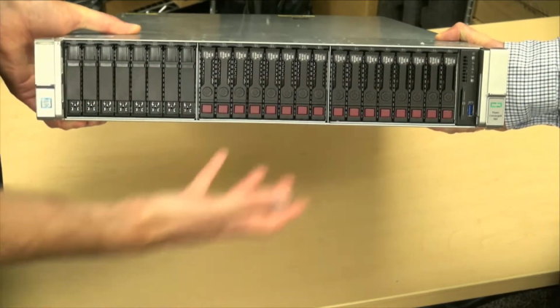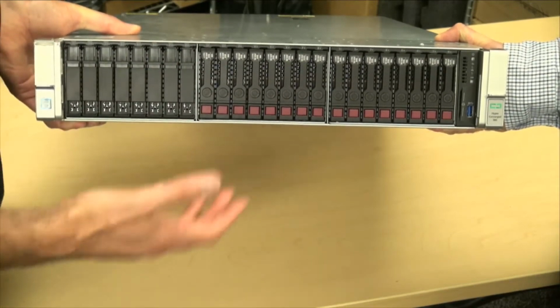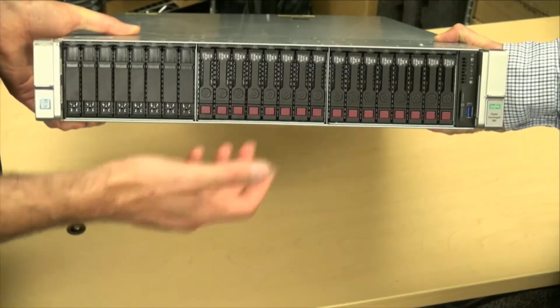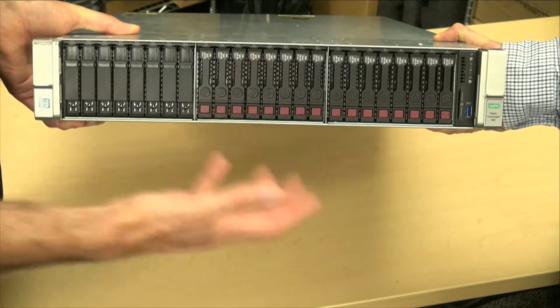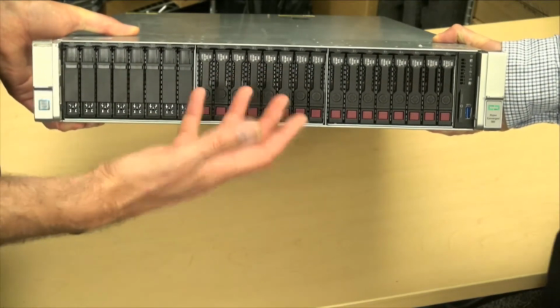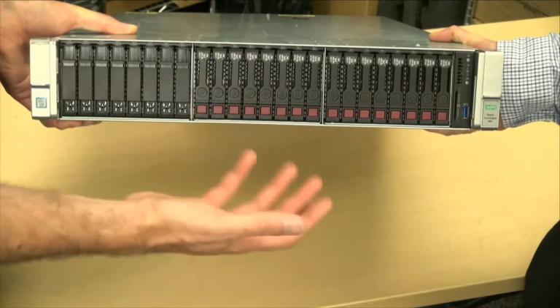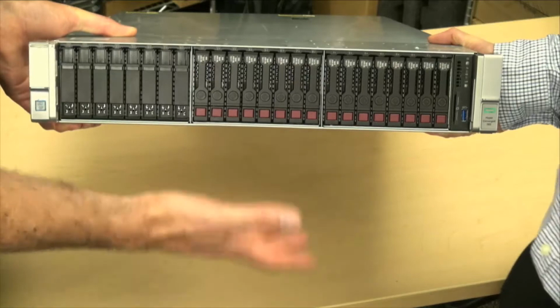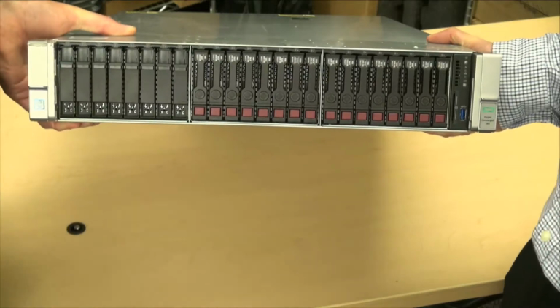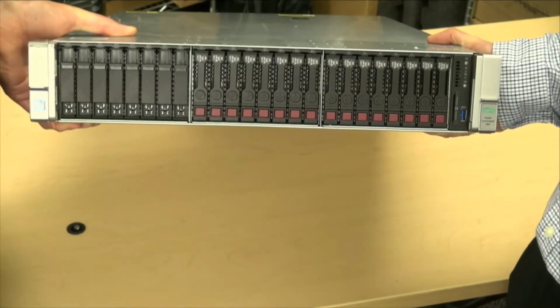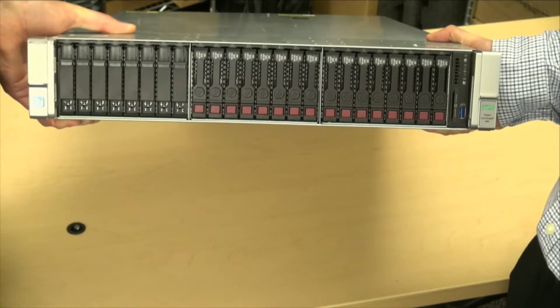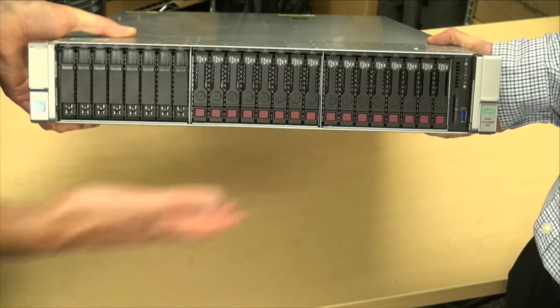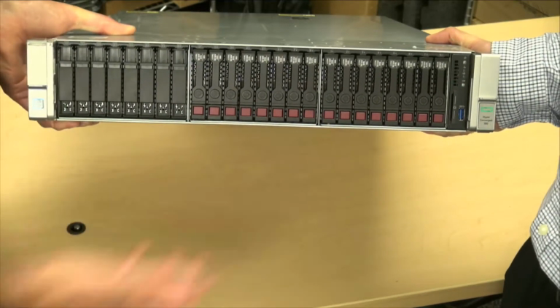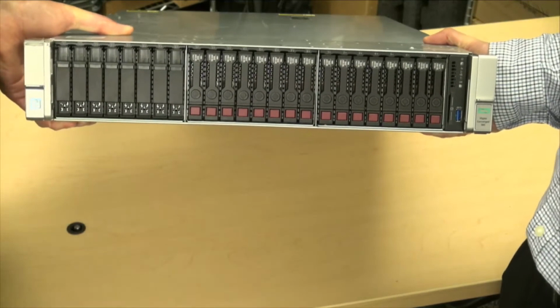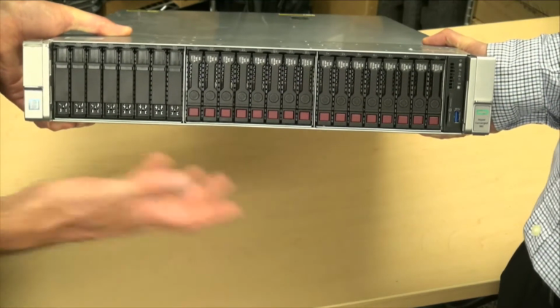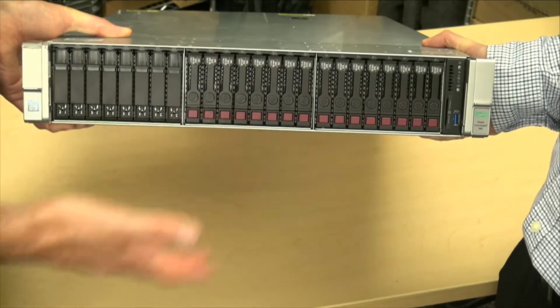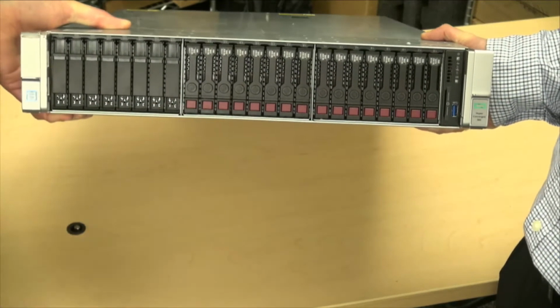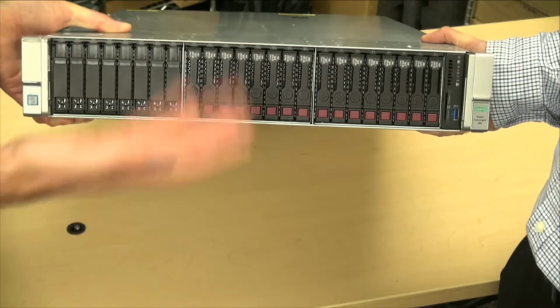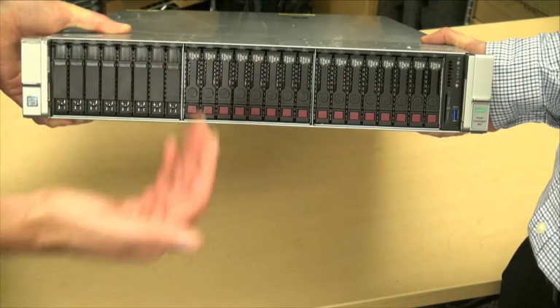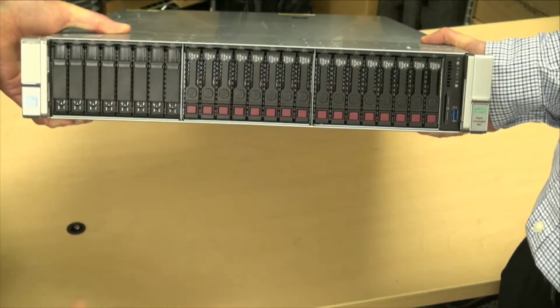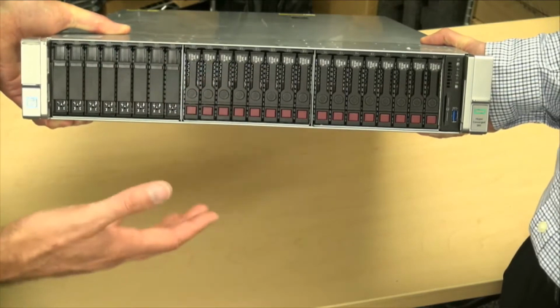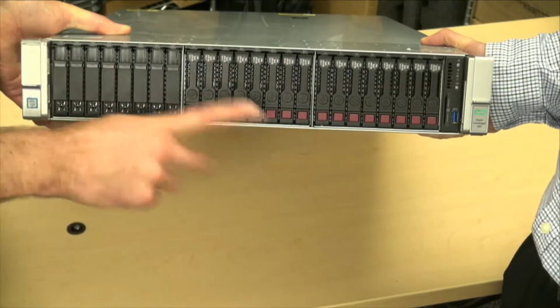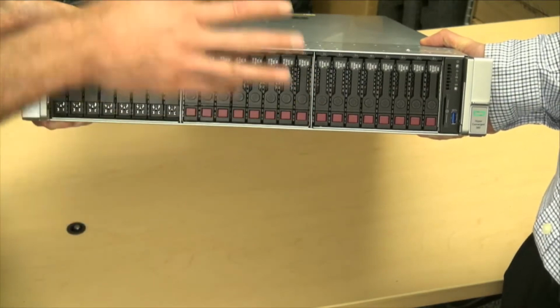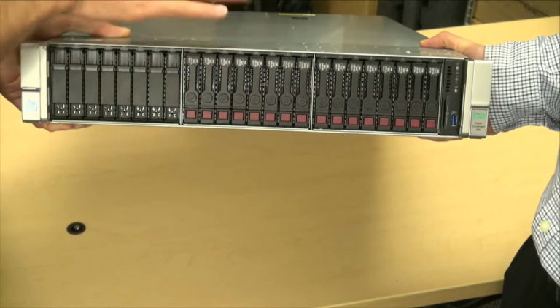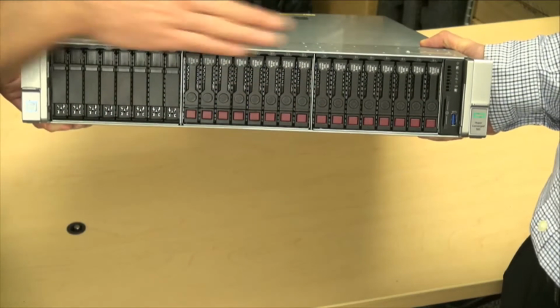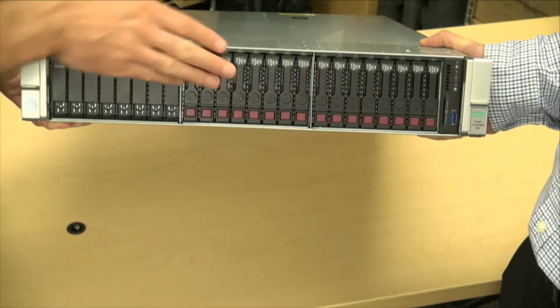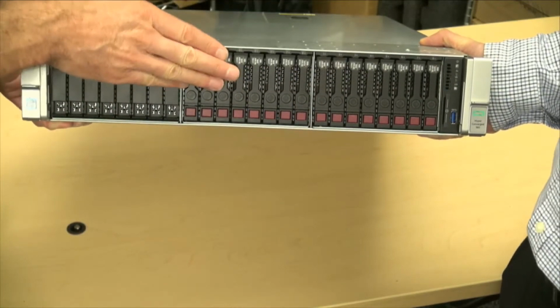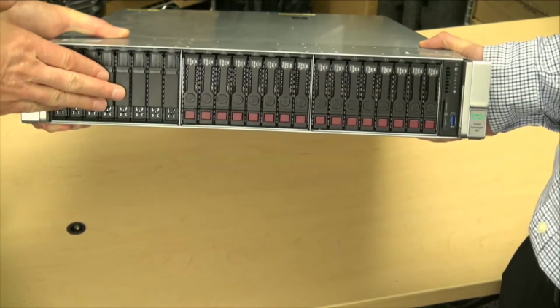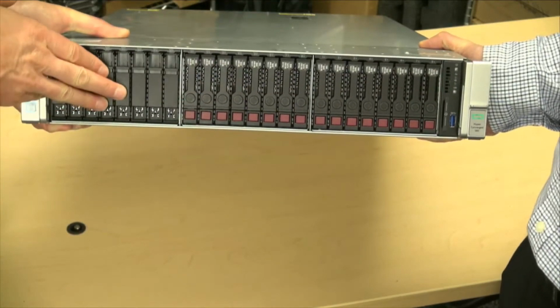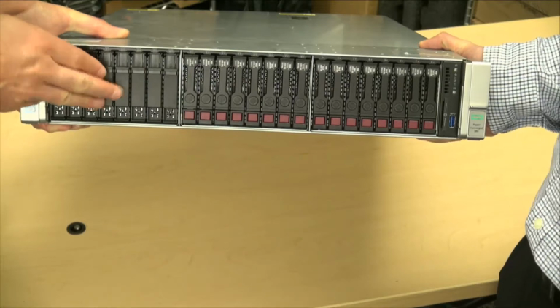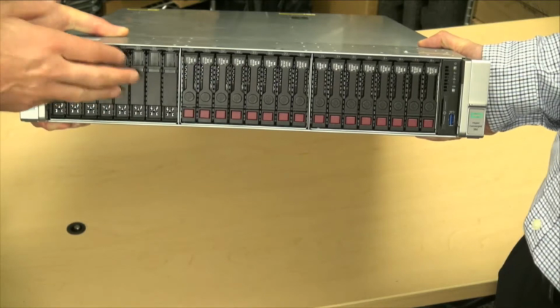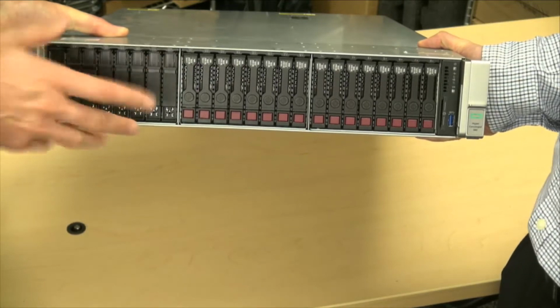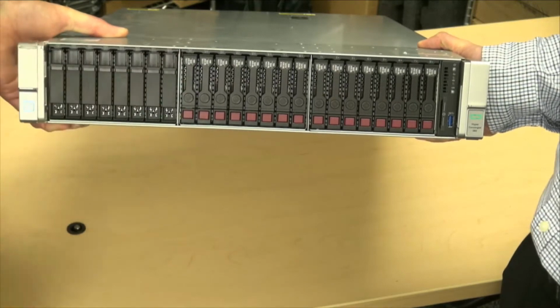They give you lots of capacity but quite good performance — they're not 7k SATA discs. So they're still giving you some good performance when you're into the capacity tier. This node arrives with two of those packs and there's space for a third one, depending upon customer configuration.